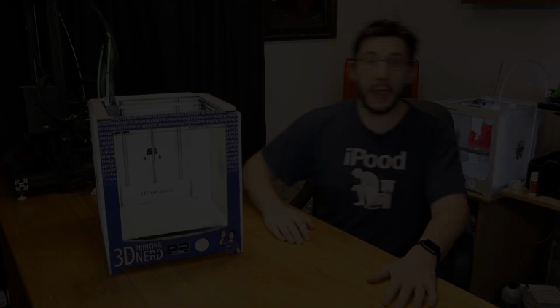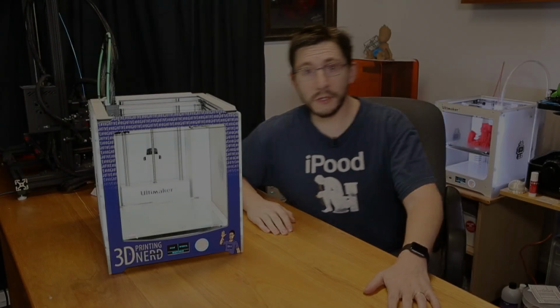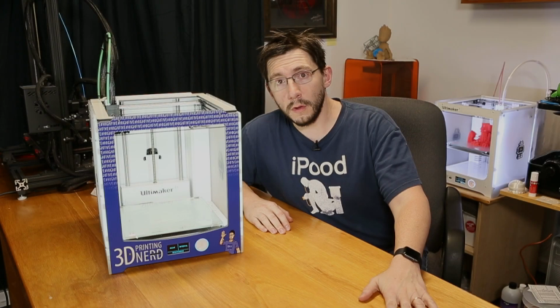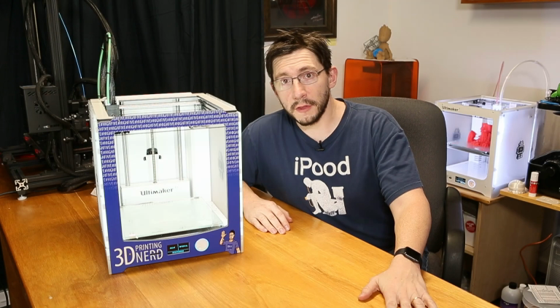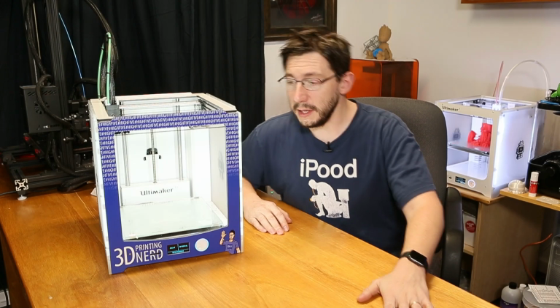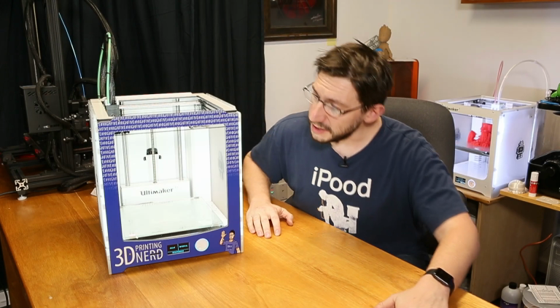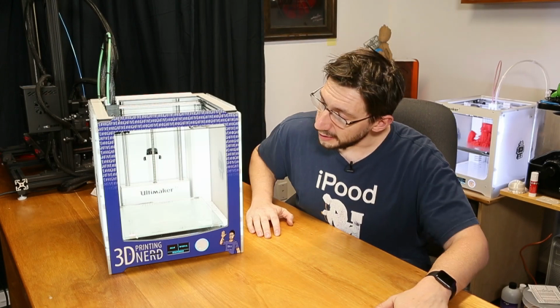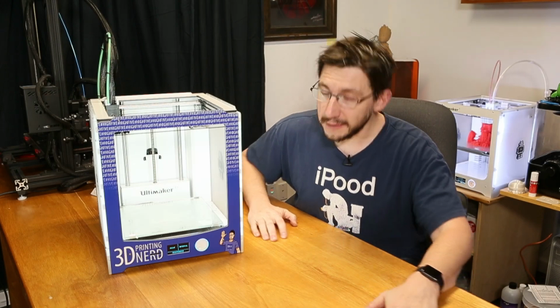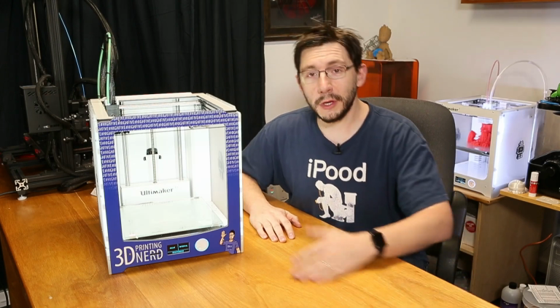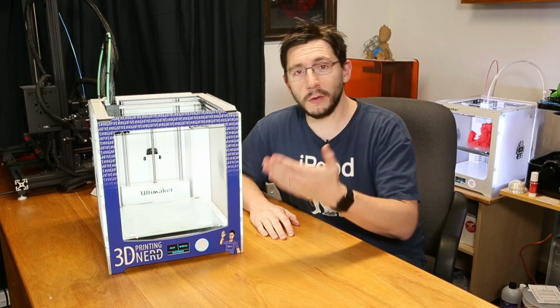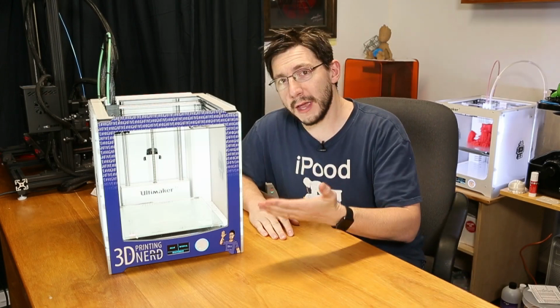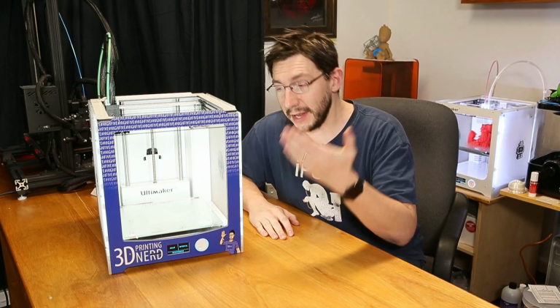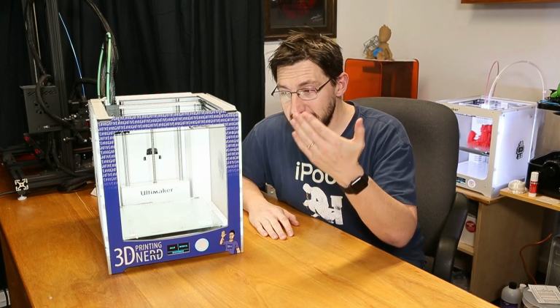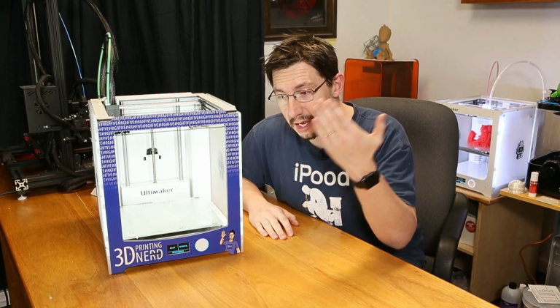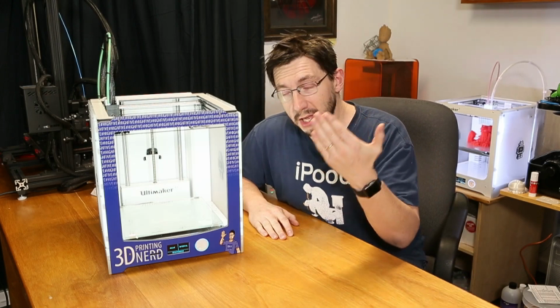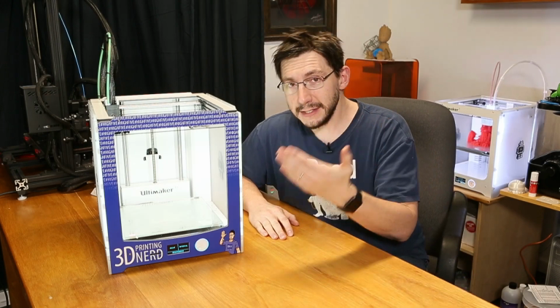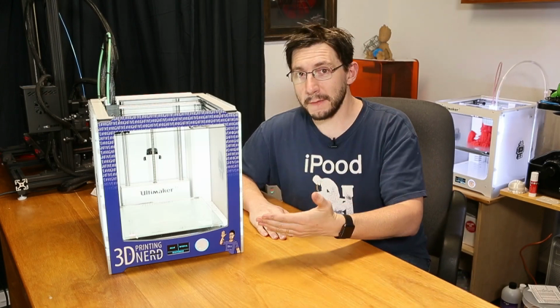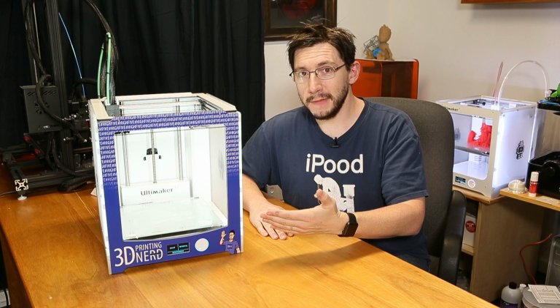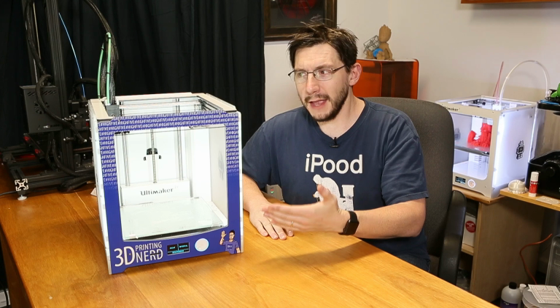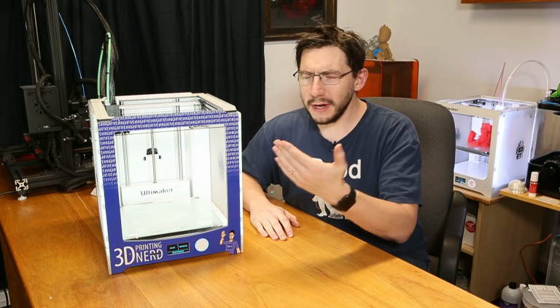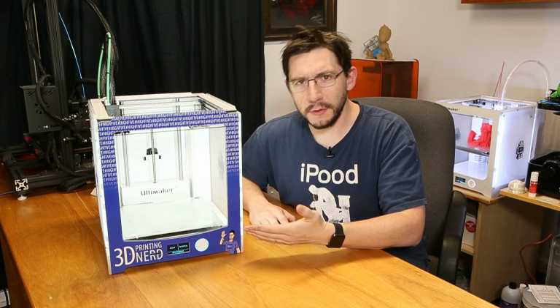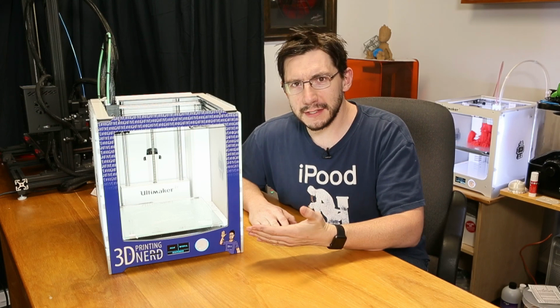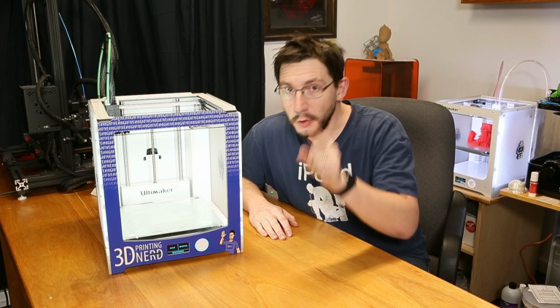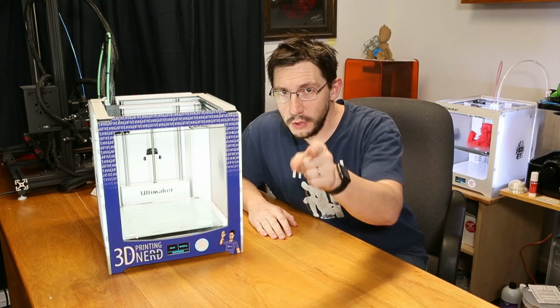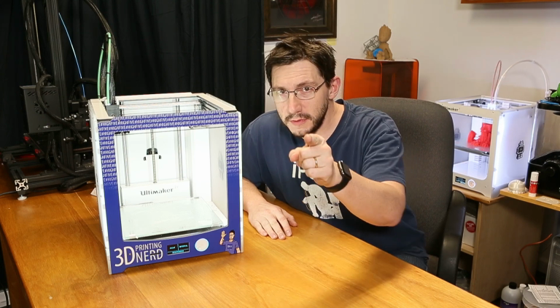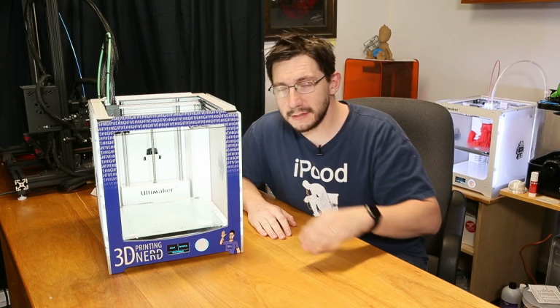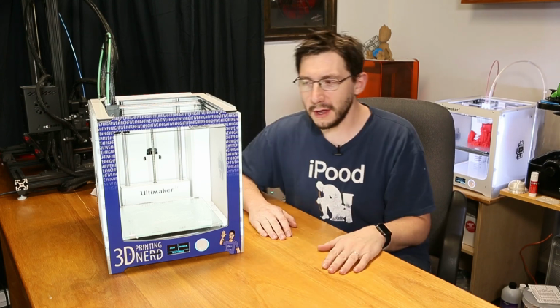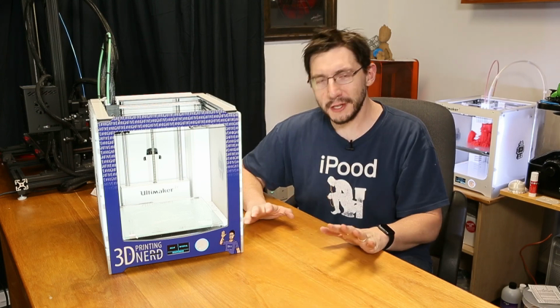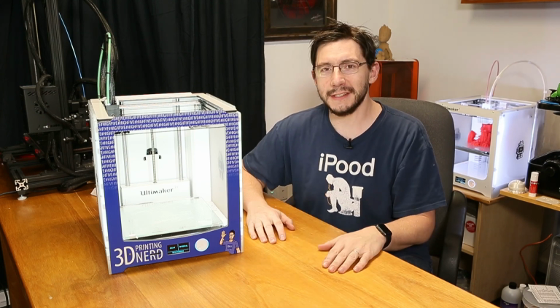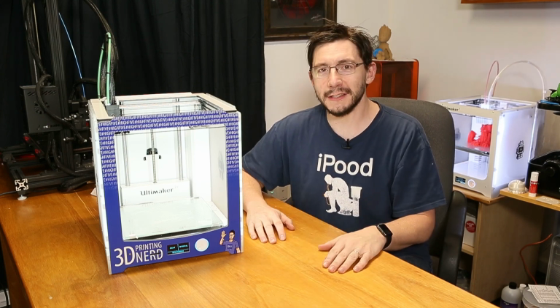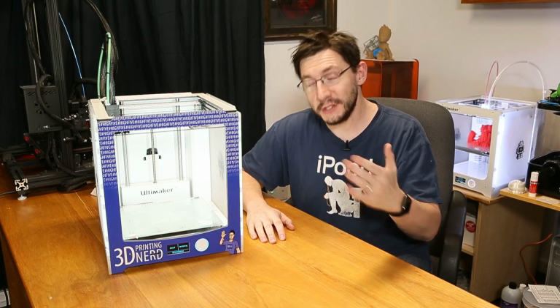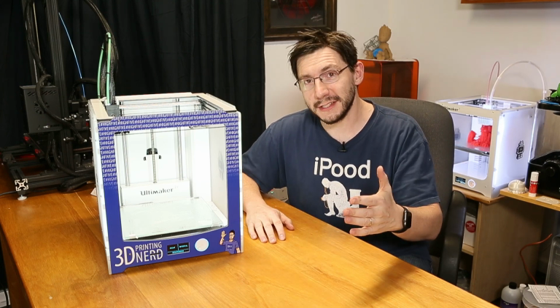Hey, it's Joel the 3D printing nerd, and if you look at my Ultimaker, it is custom. How did I do this? How can you do this? I'll tell you in just a second. So let's do this.